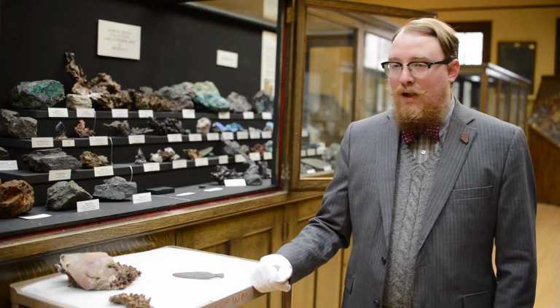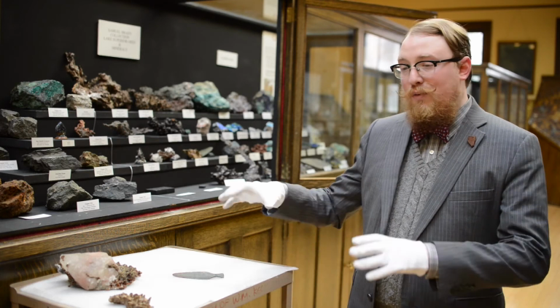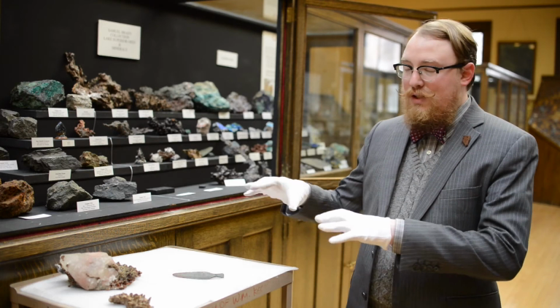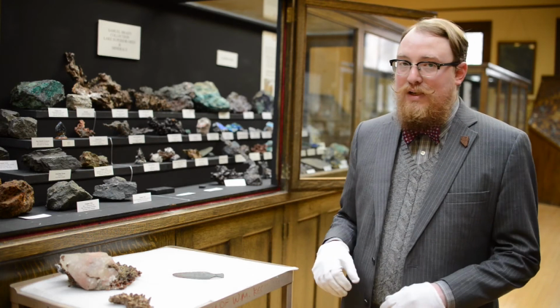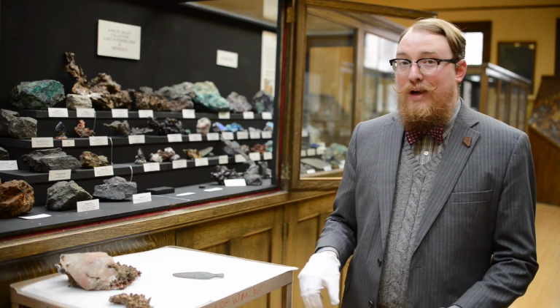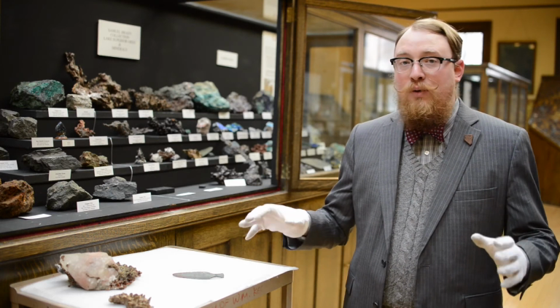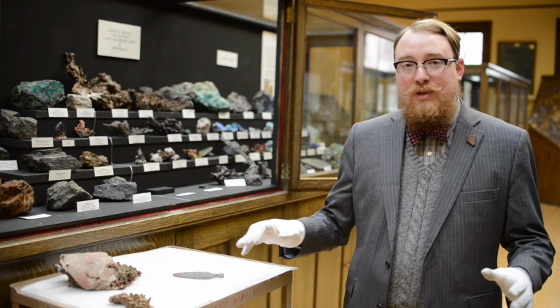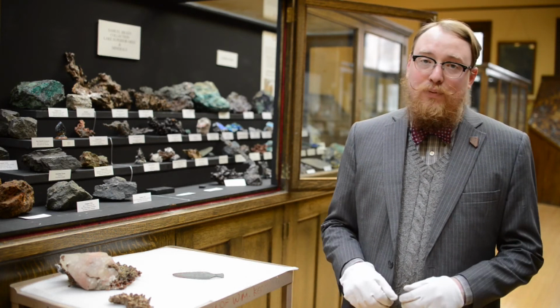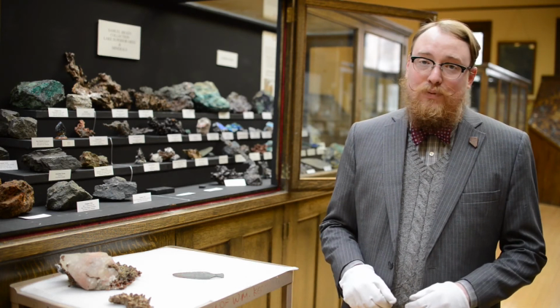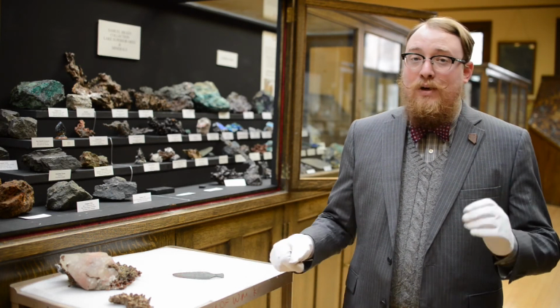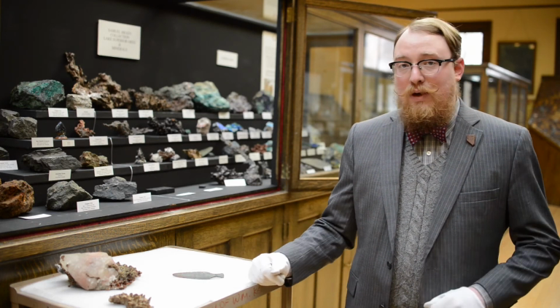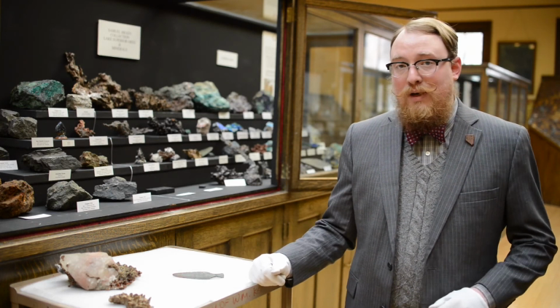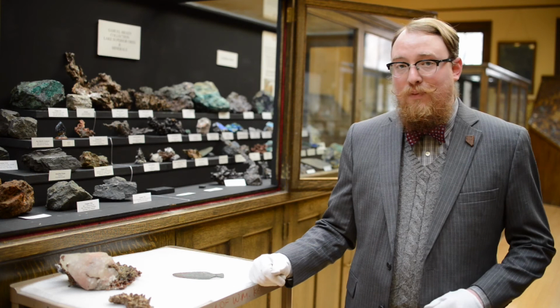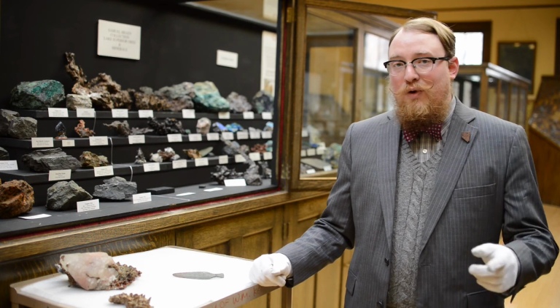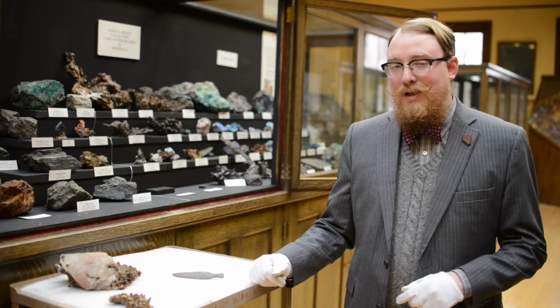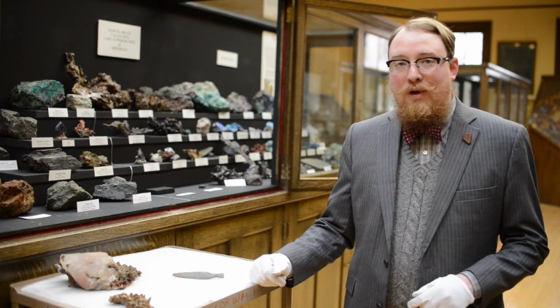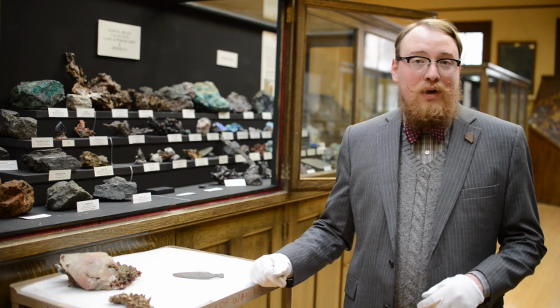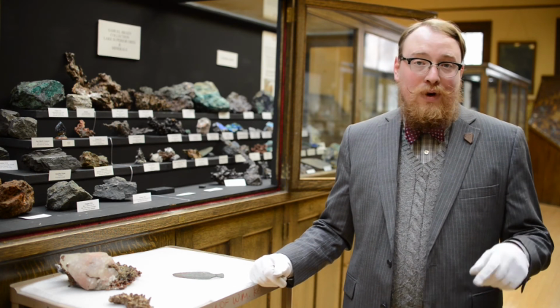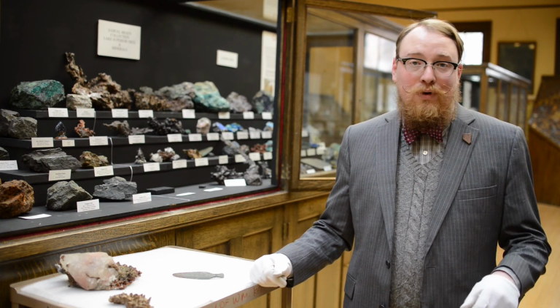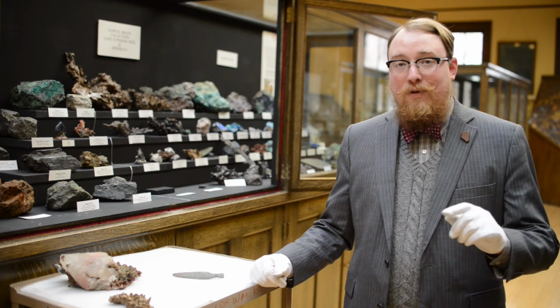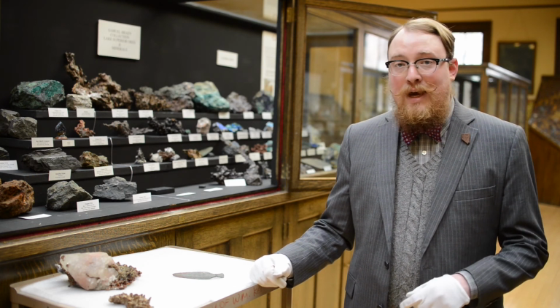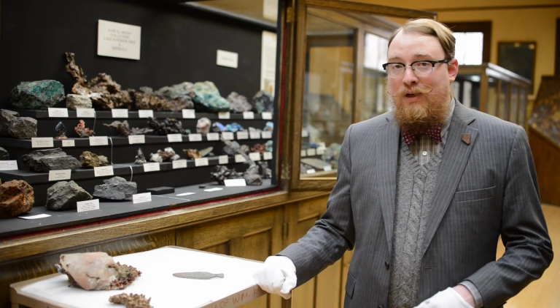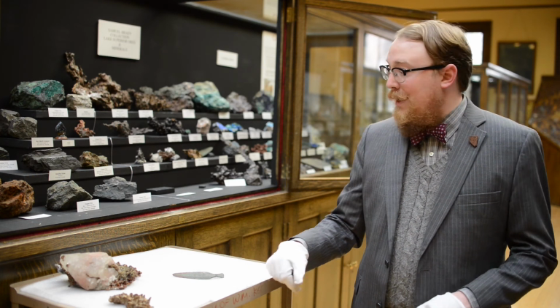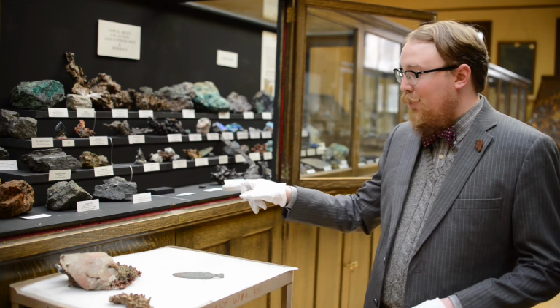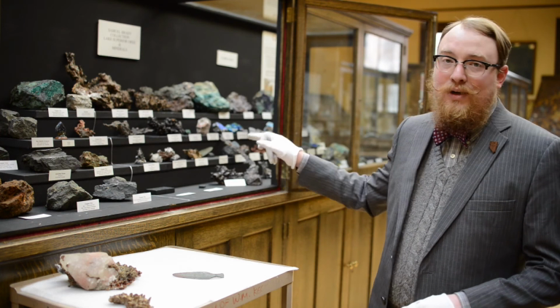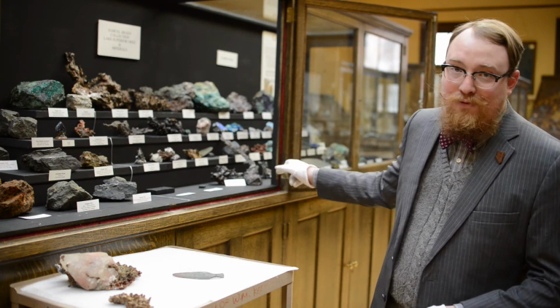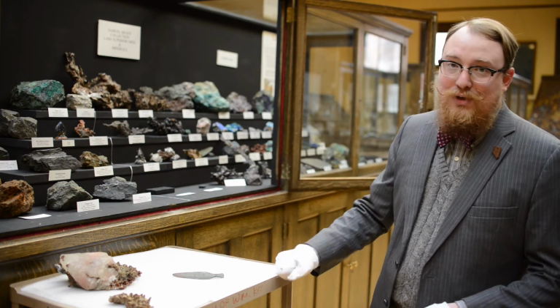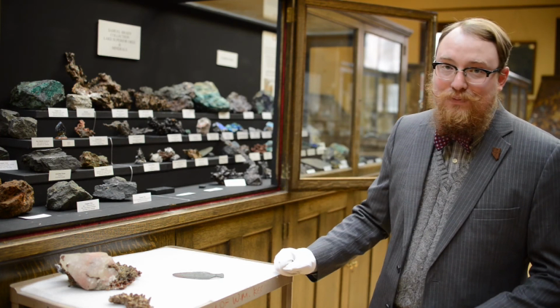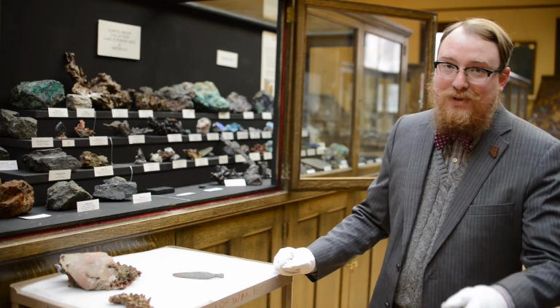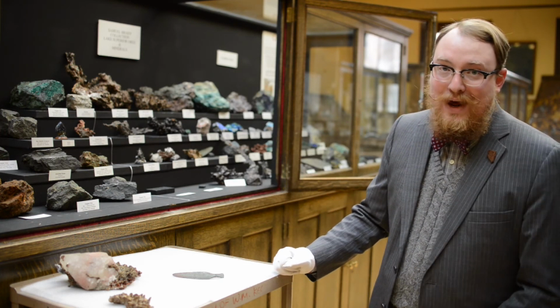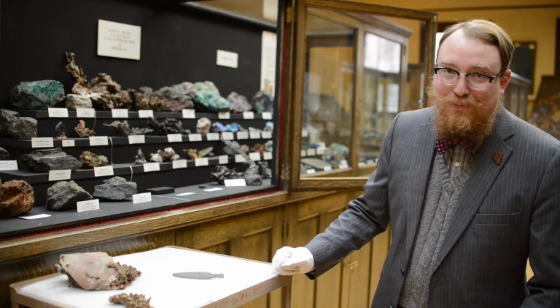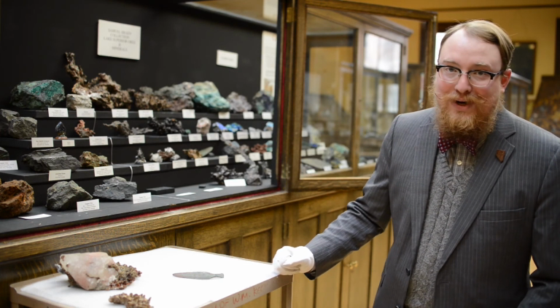Along with these three specimens, we have two cases of copper specimens from the Keweenaw Peninsula. If you'd like to see them, they are located on the ground floor of the main gallery in cases 41 and 42. See you next Mineral Monday.